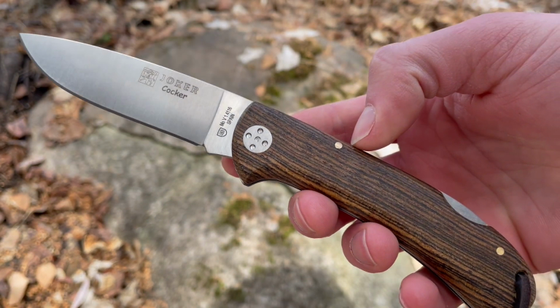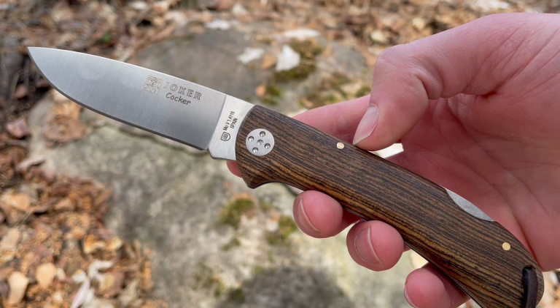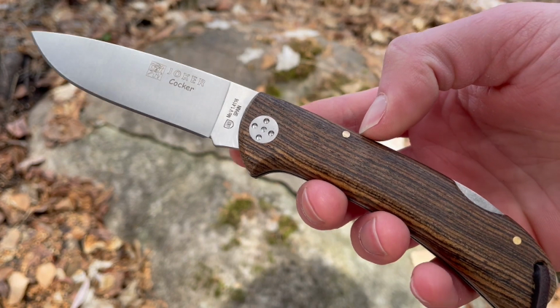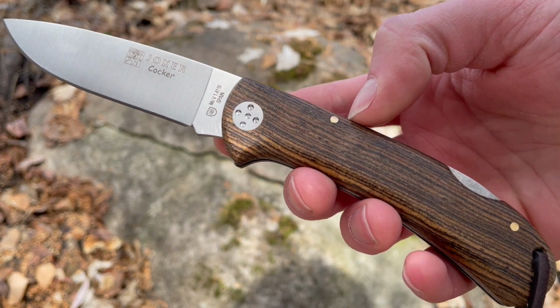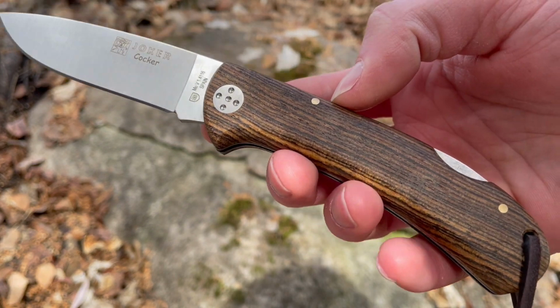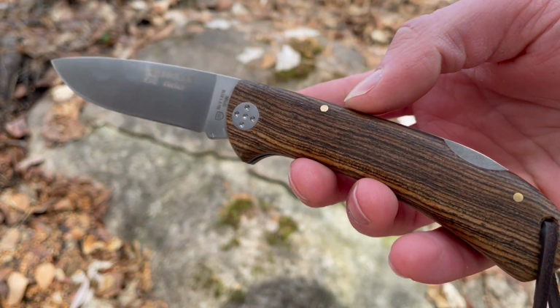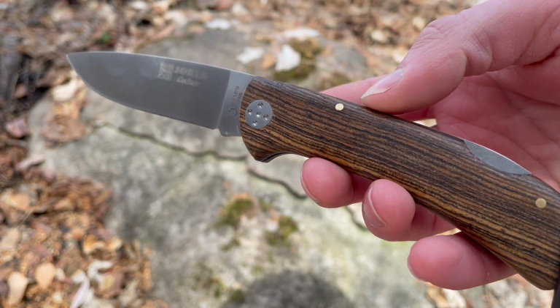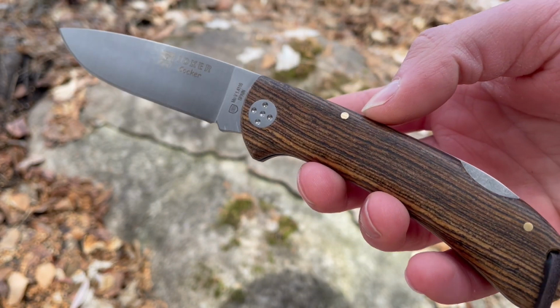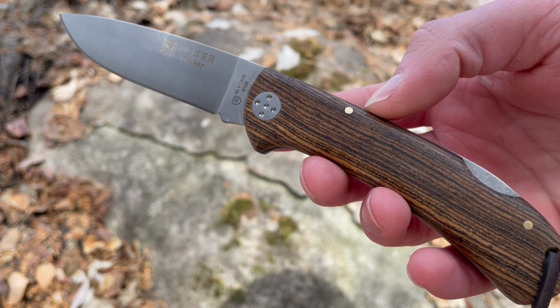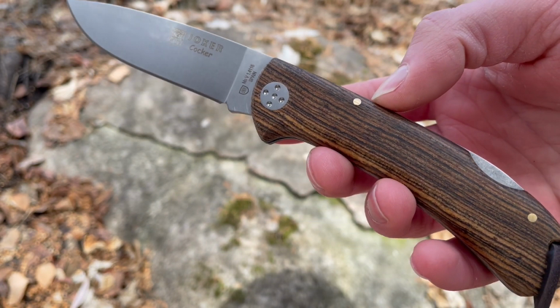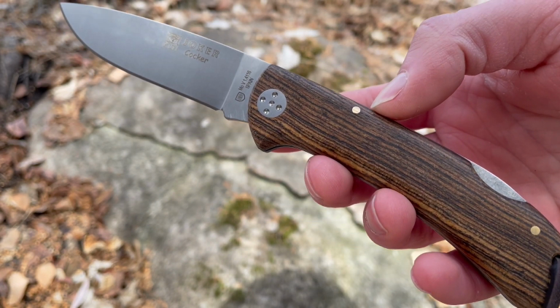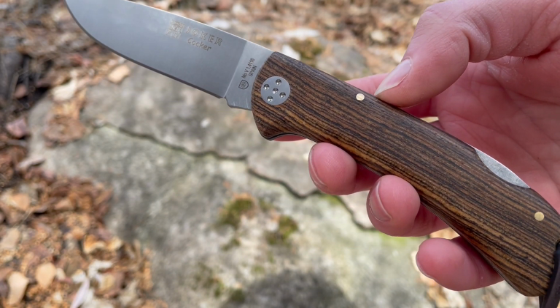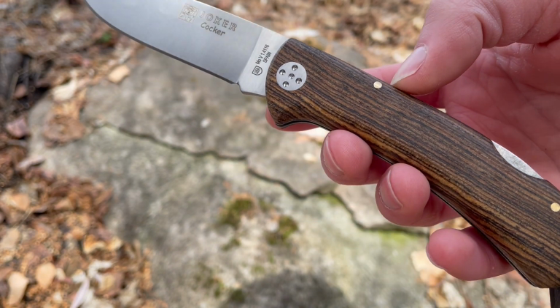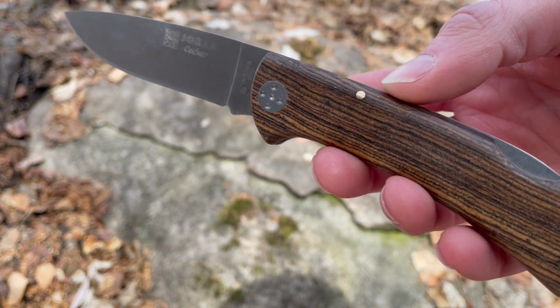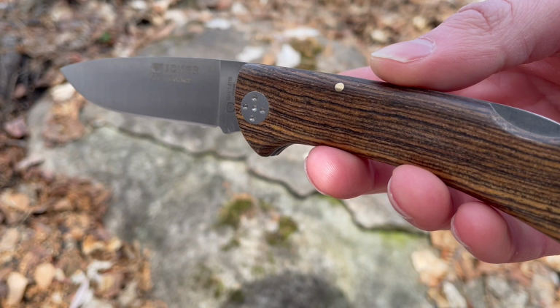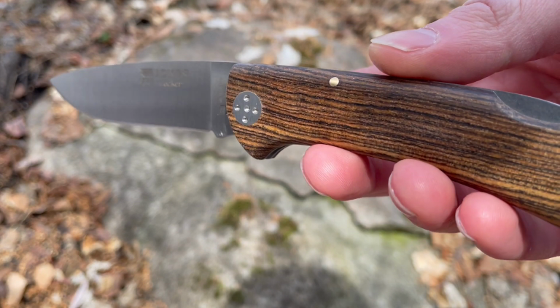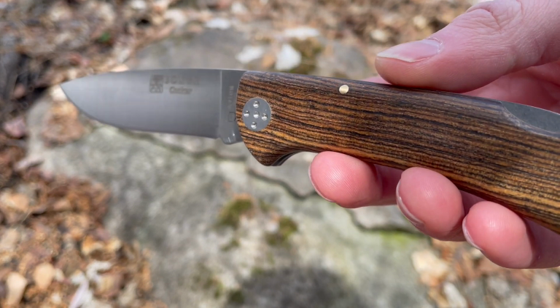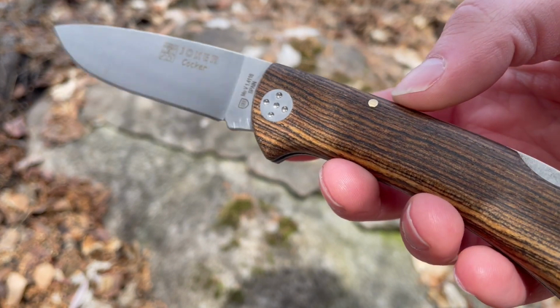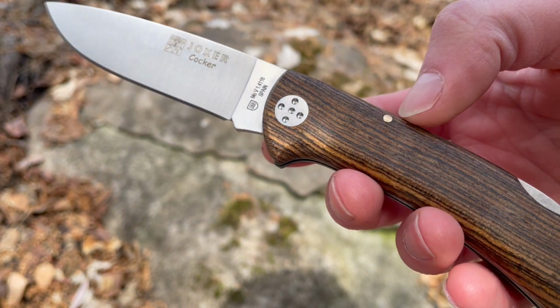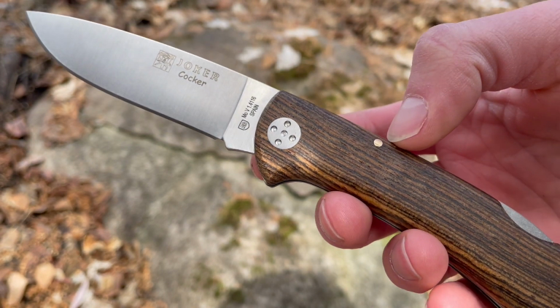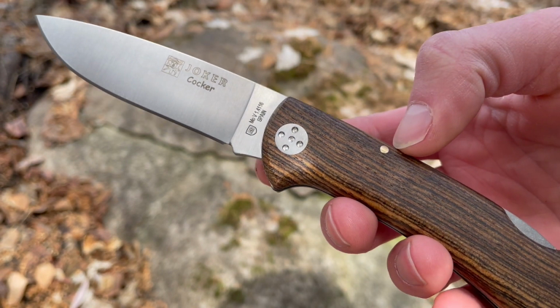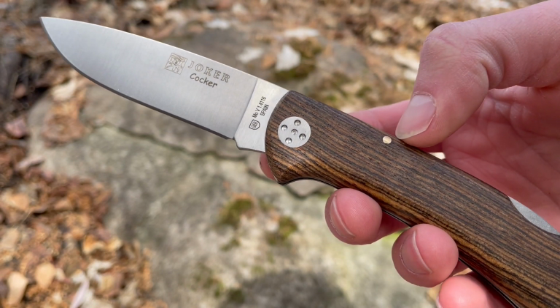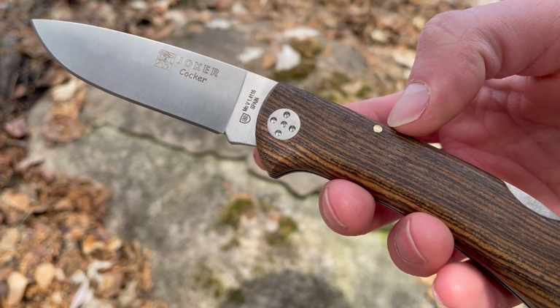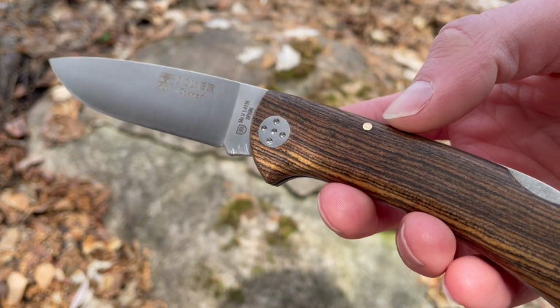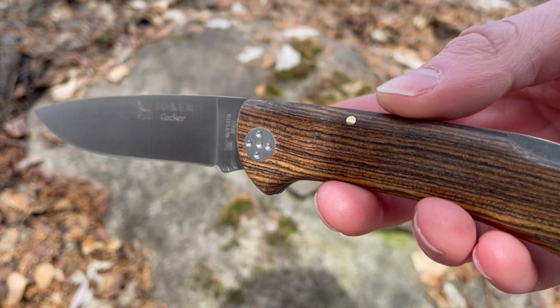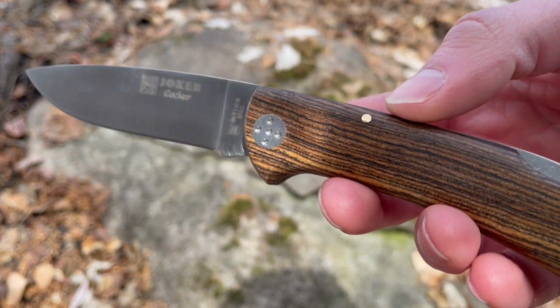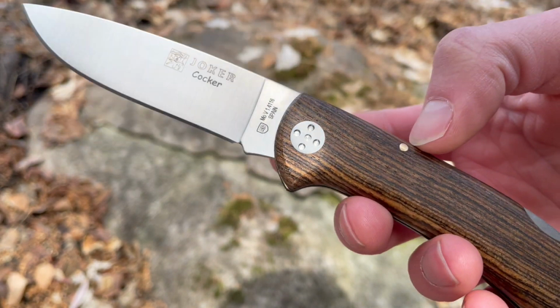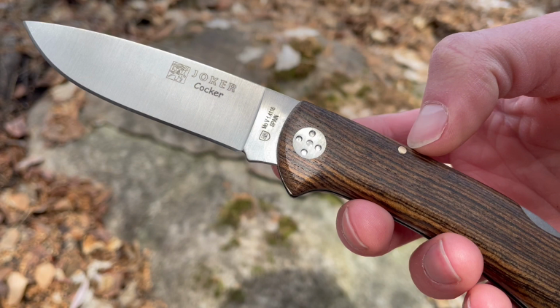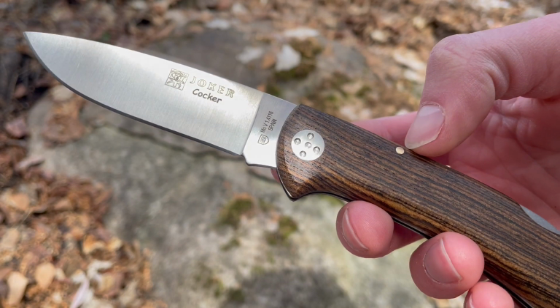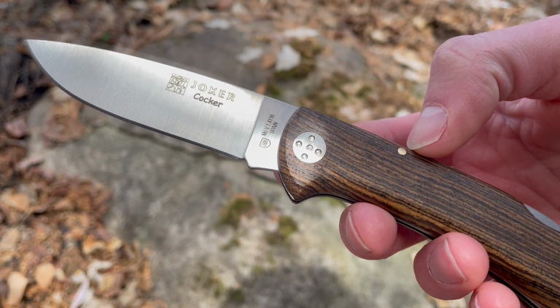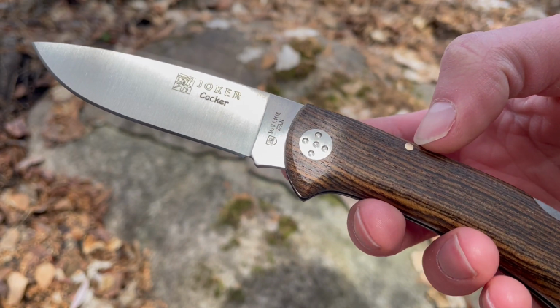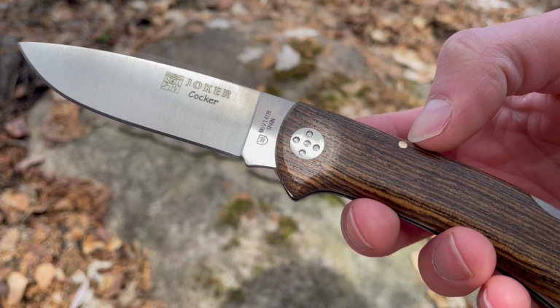It's a good steel. The biggest pro with this steel is it's really tough and very easy to sharpen as well. So it's a really good bushcraft steel with good corrosion resistance — an excellent choice if you're just looking for something really tough.